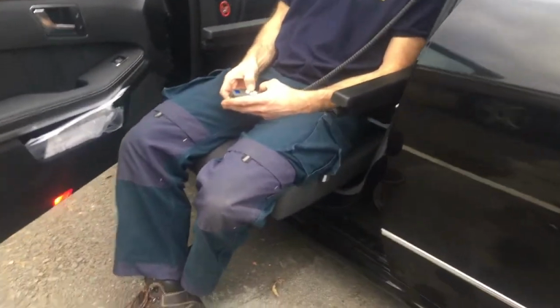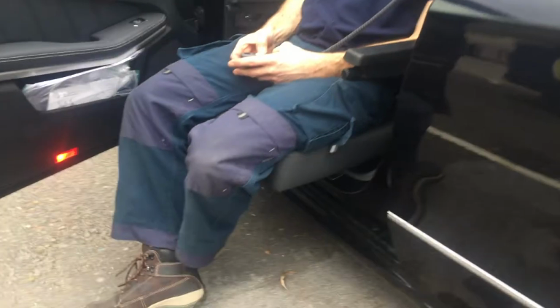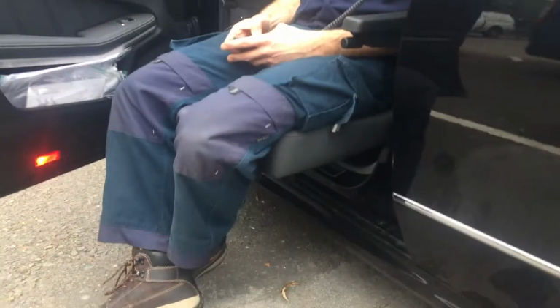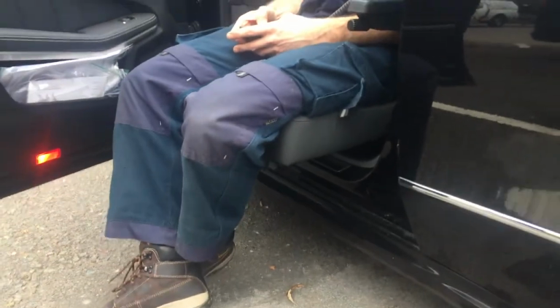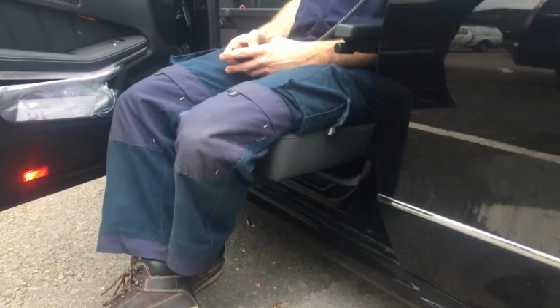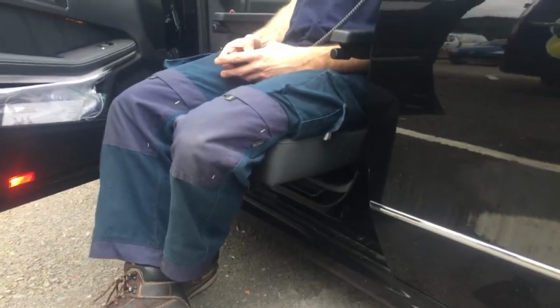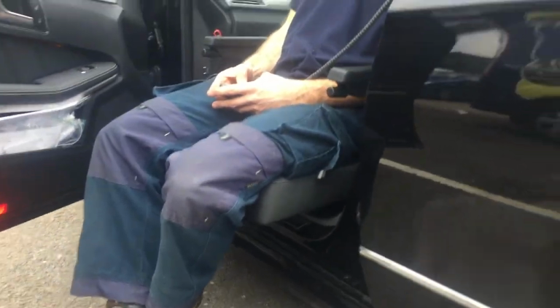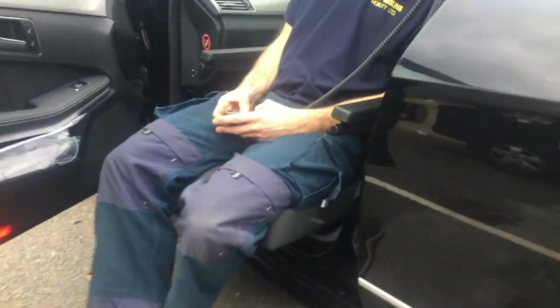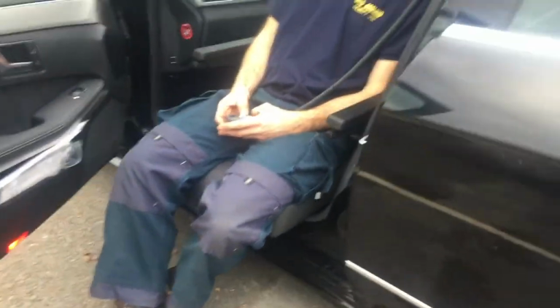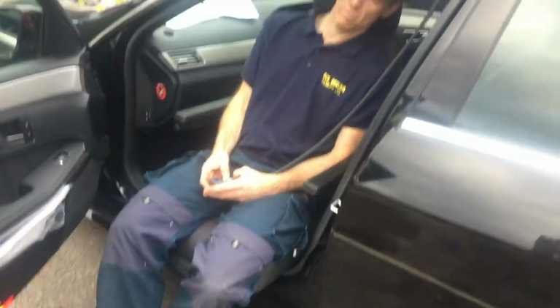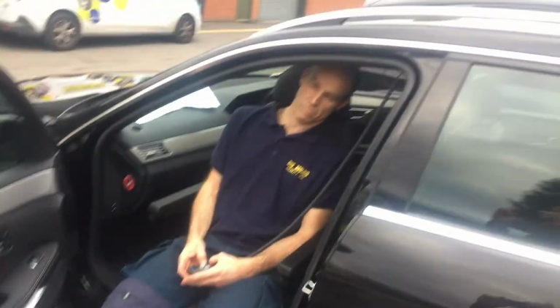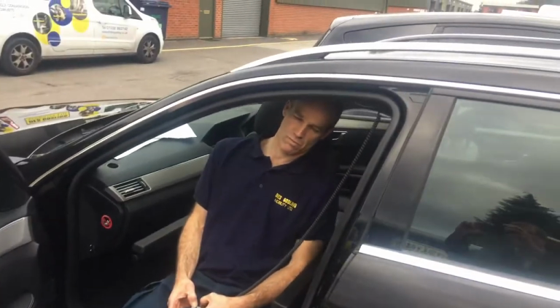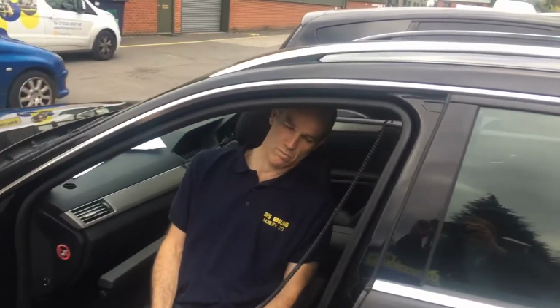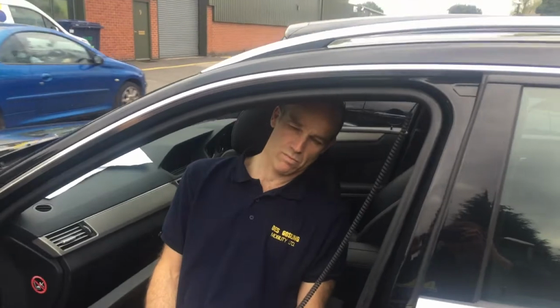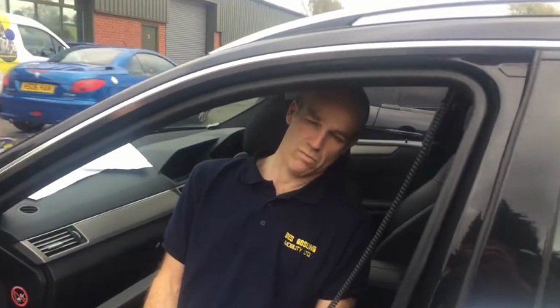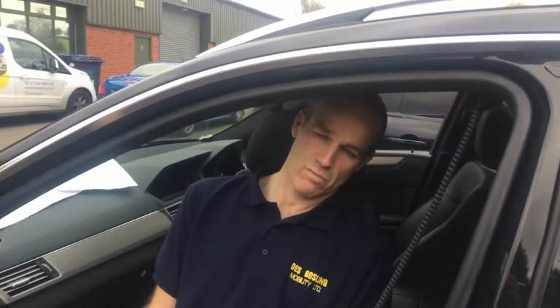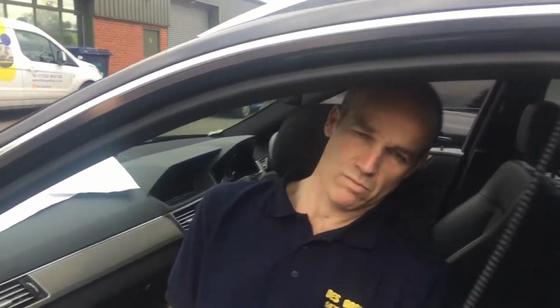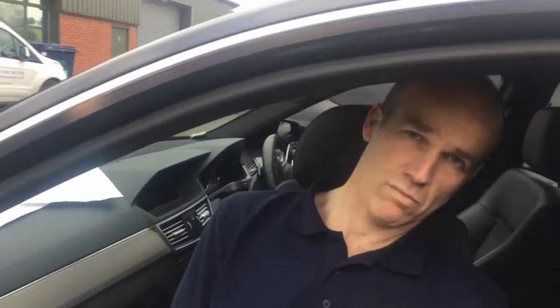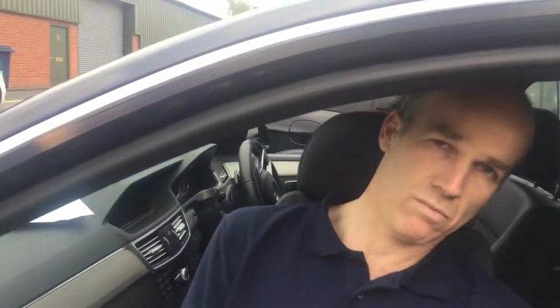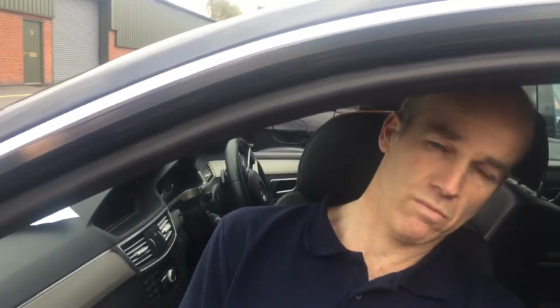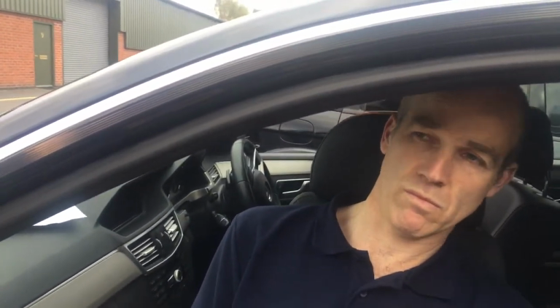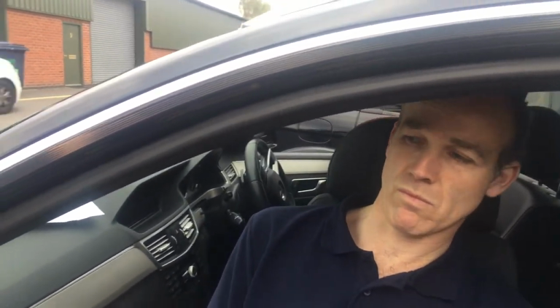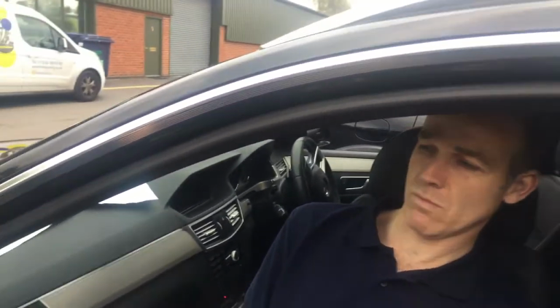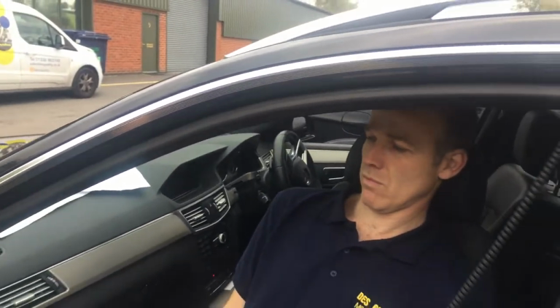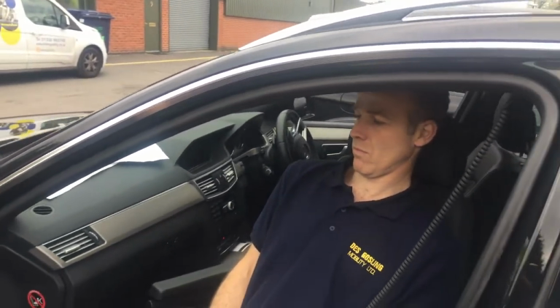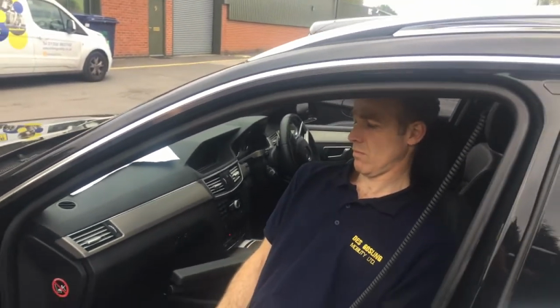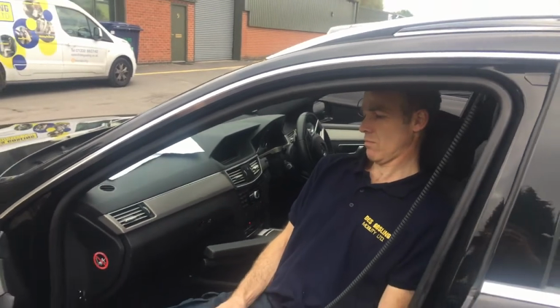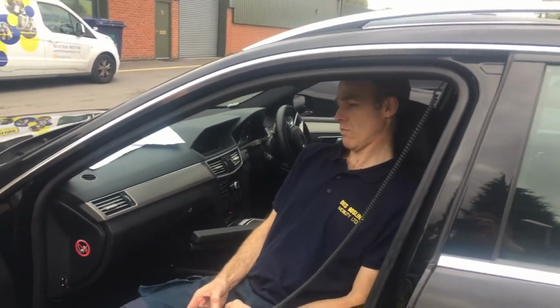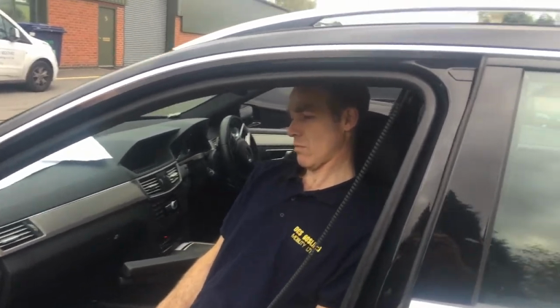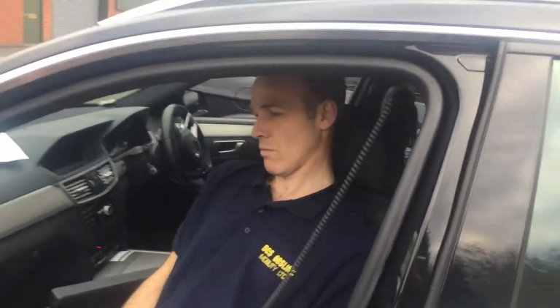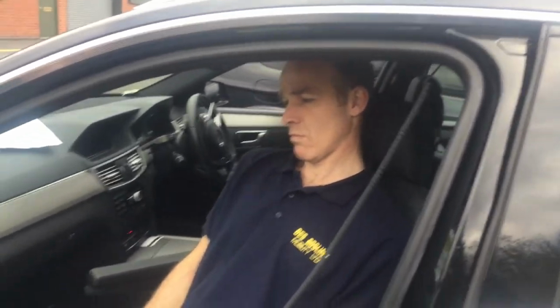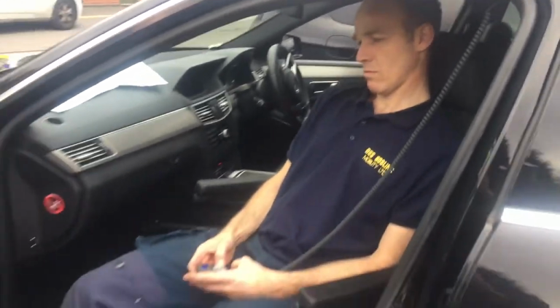This seat doesn't reduce in height — it's fixed height. In this car it's quite close to the windscreen pillar, and a bit of head ducking is required if your head is taller than the headrest.